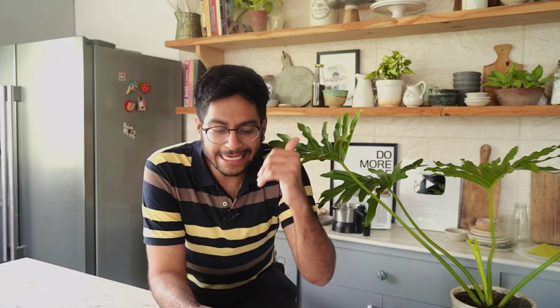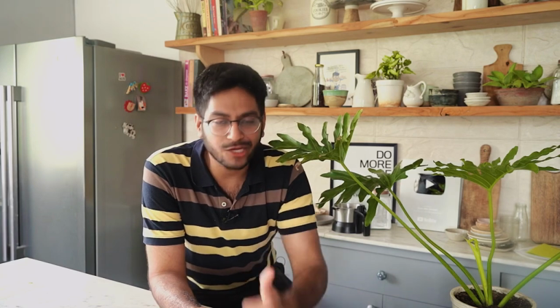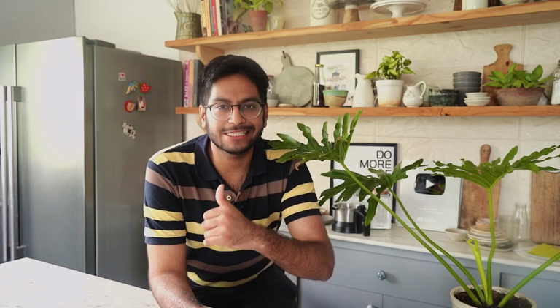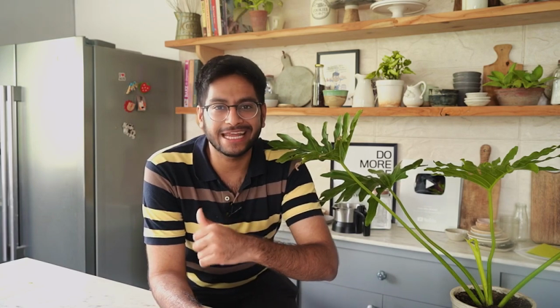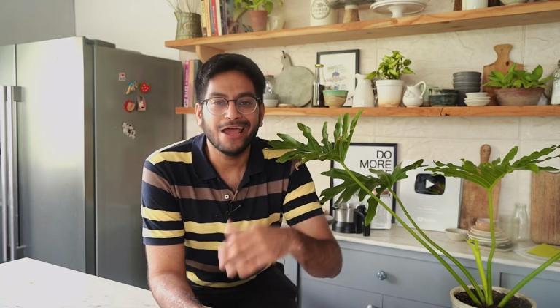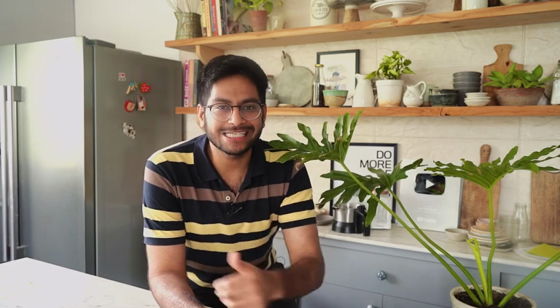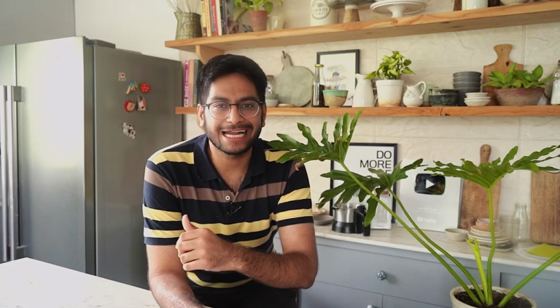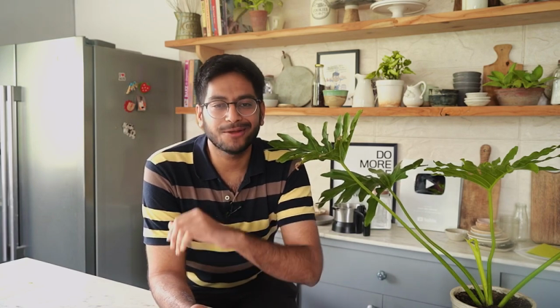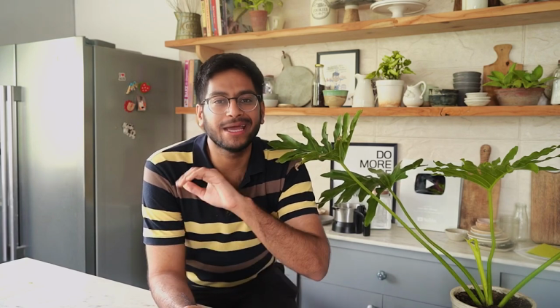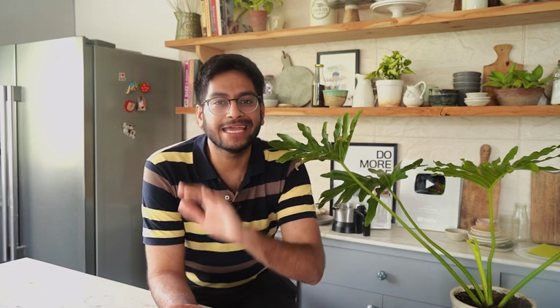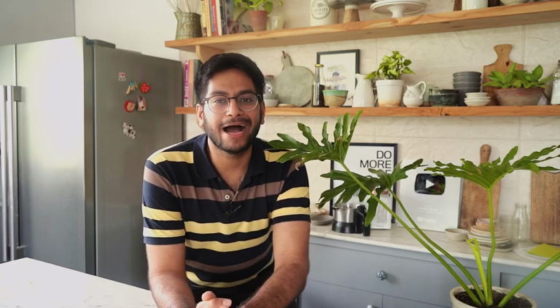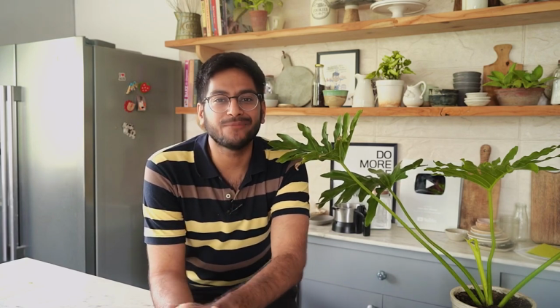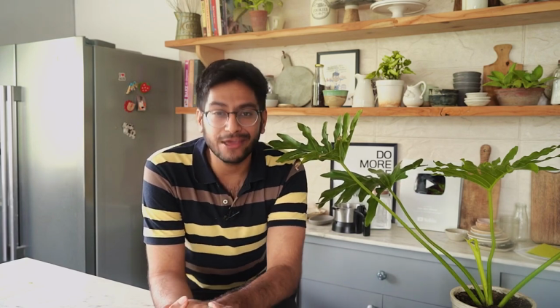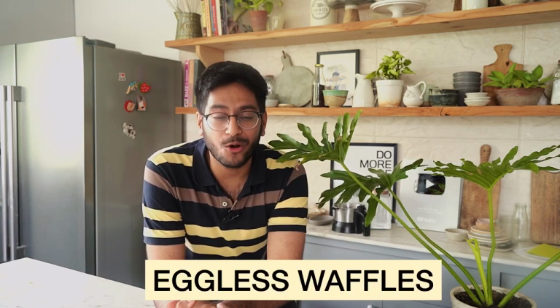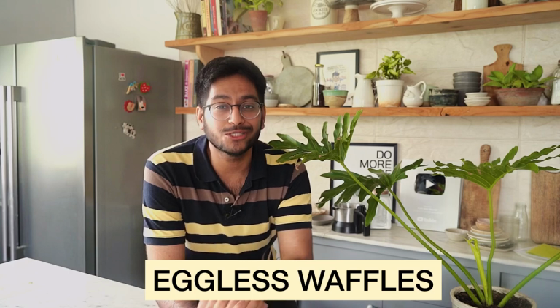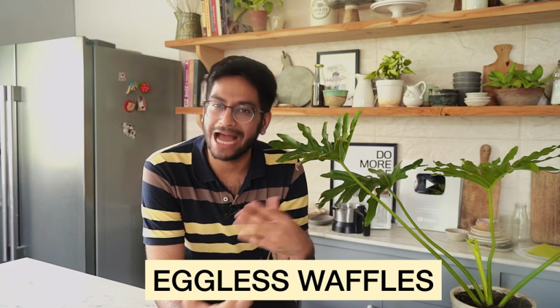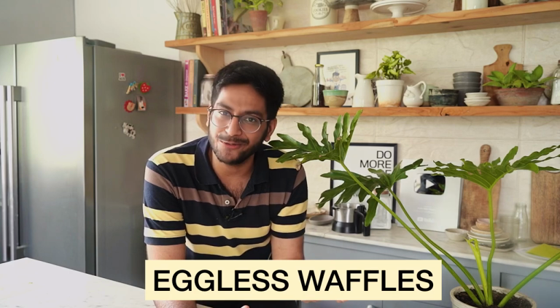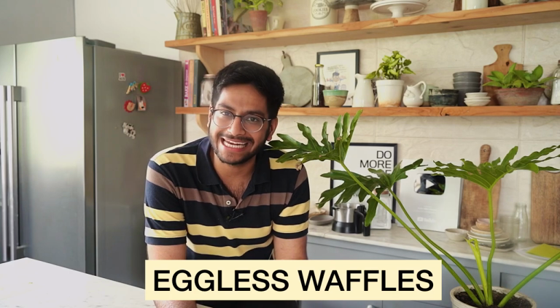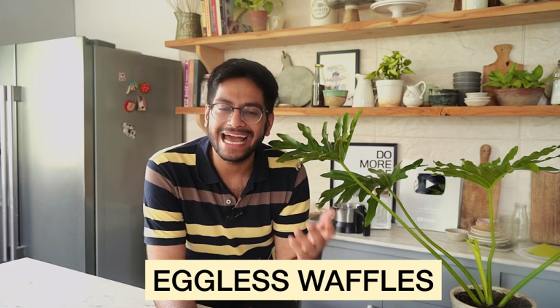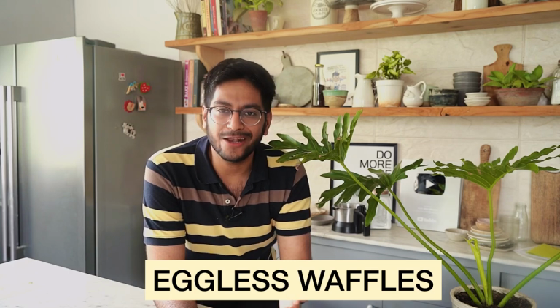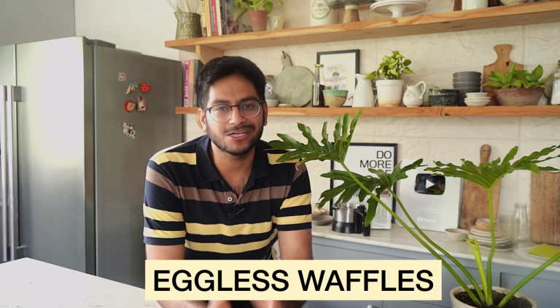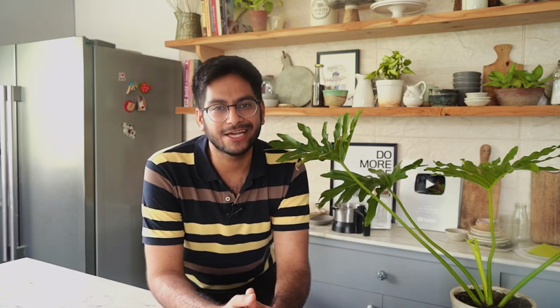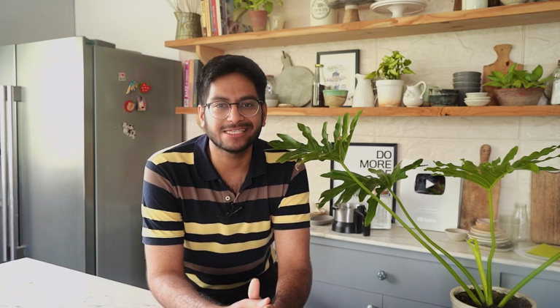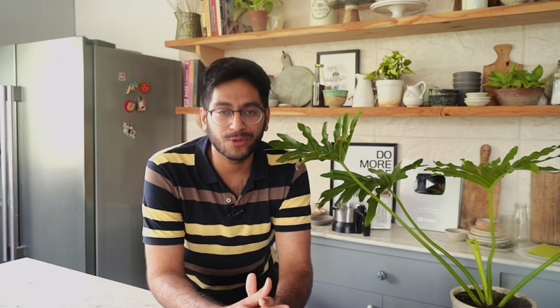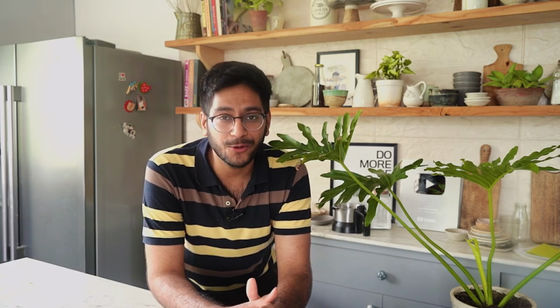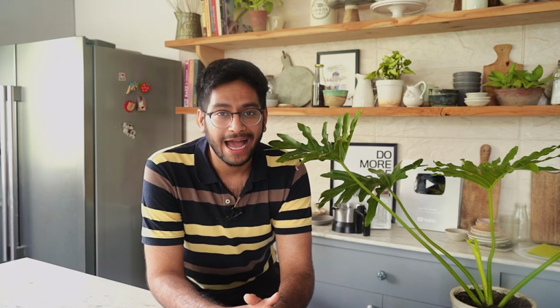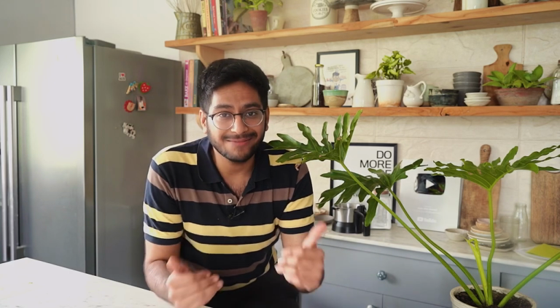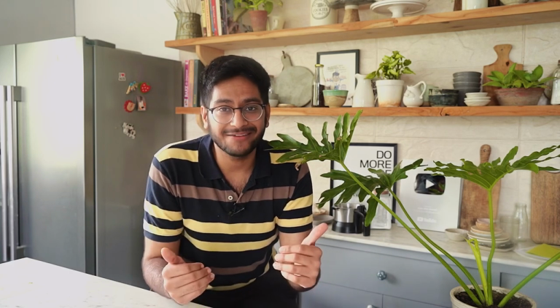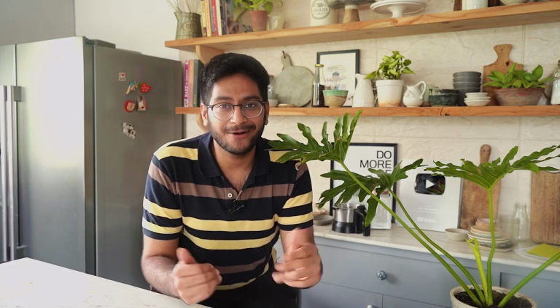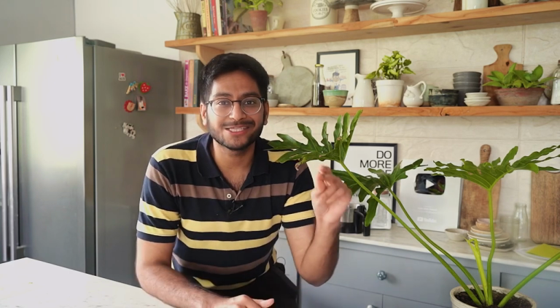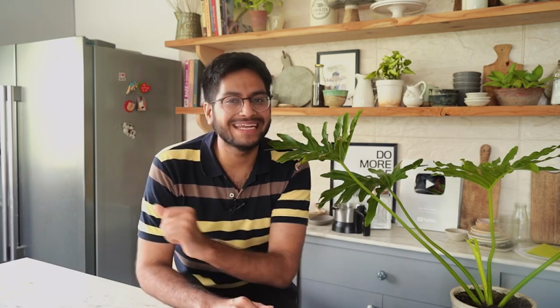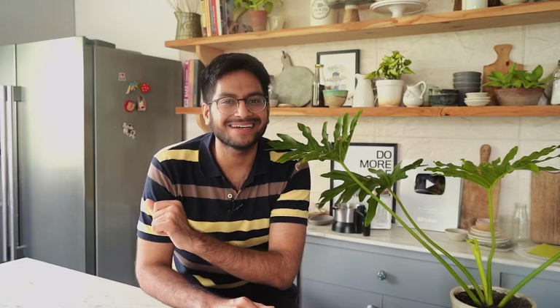I also realized I haven't had waffles in the longest time, and I was like I need to fix this today, which is exactly what I am doing — making a batch of my favorite waffles which happen to be eggless. I'll share the recipe with you and I am starving now. Let's quickly get started.